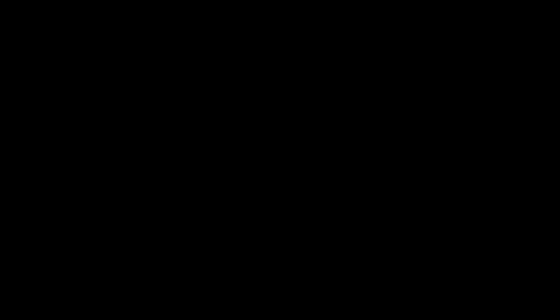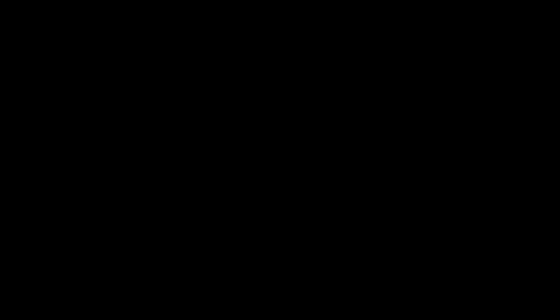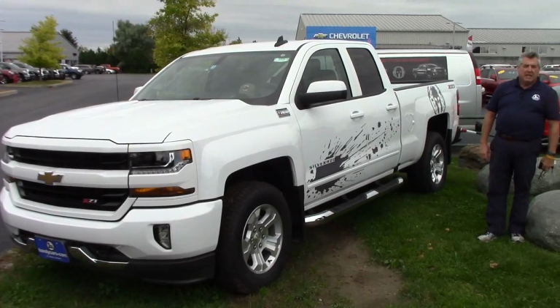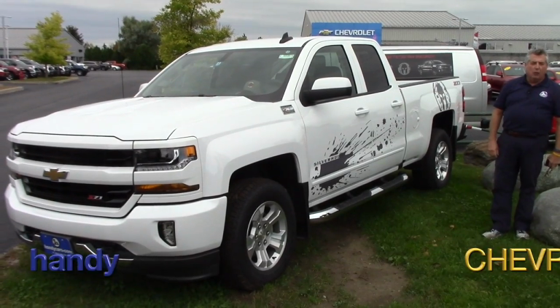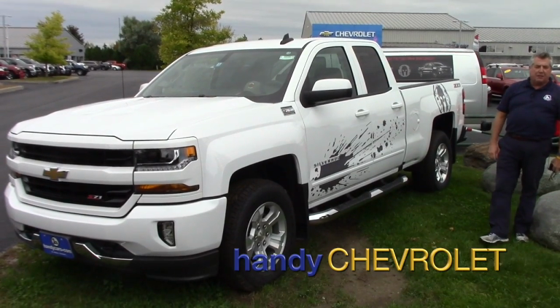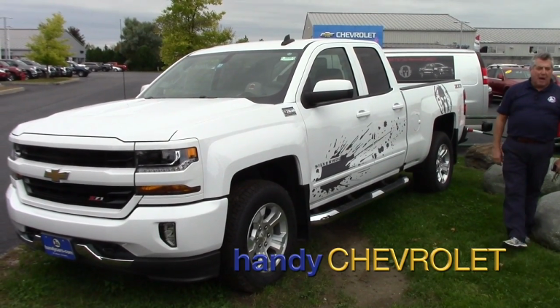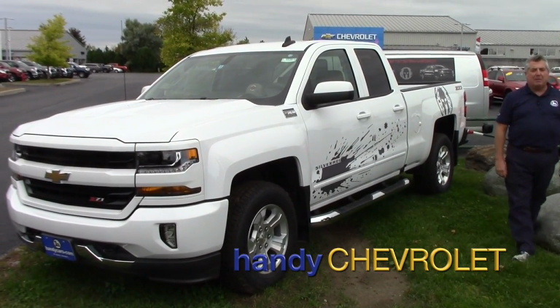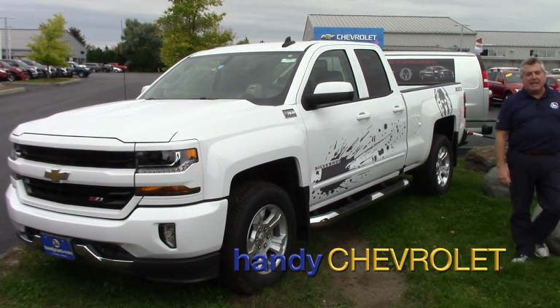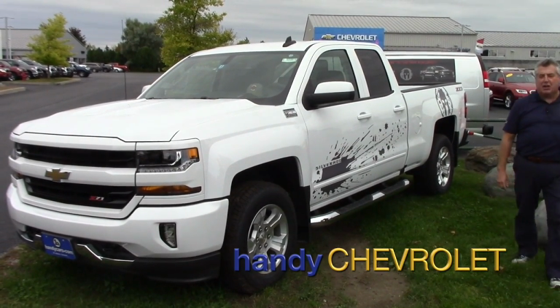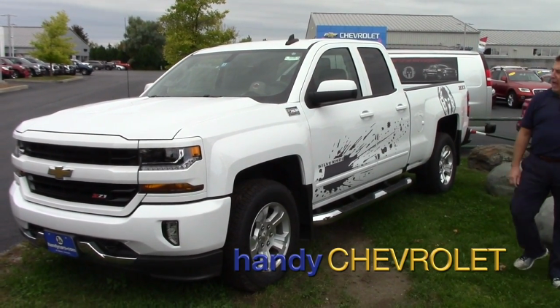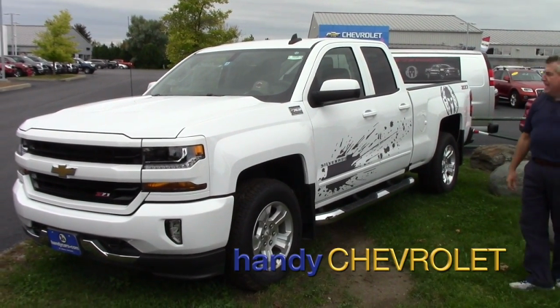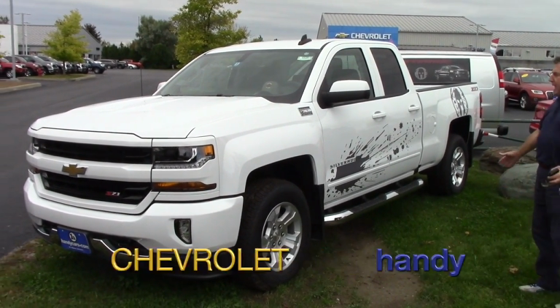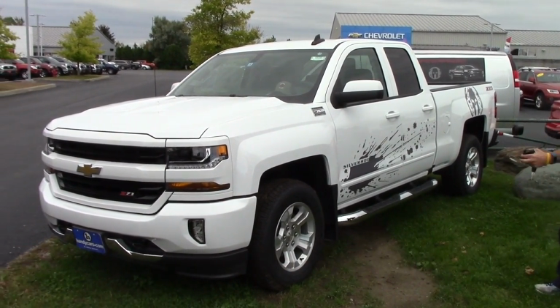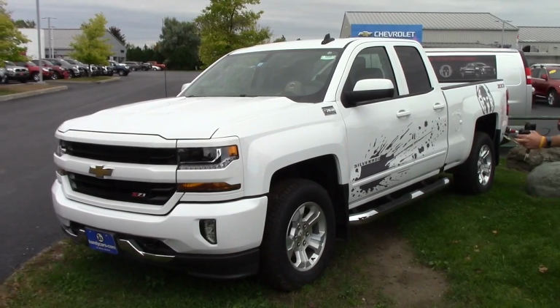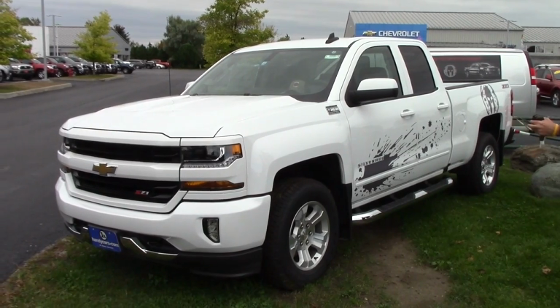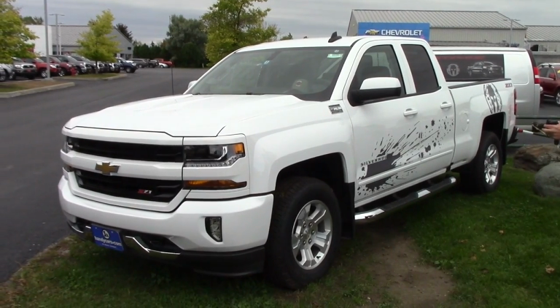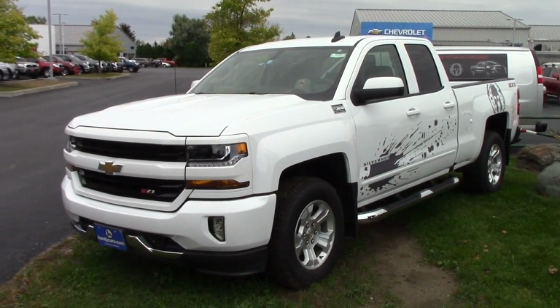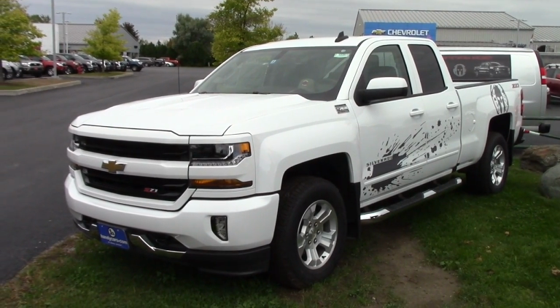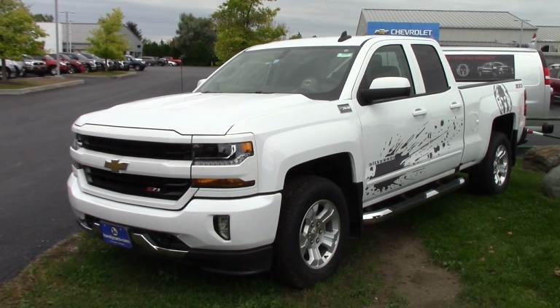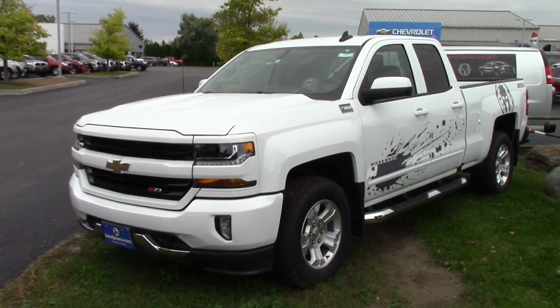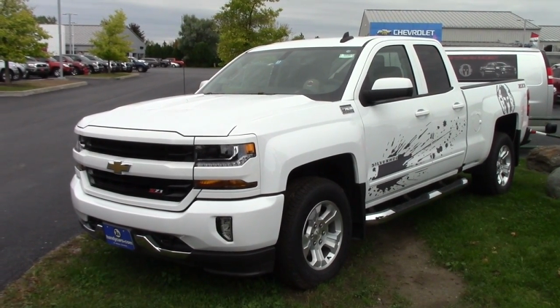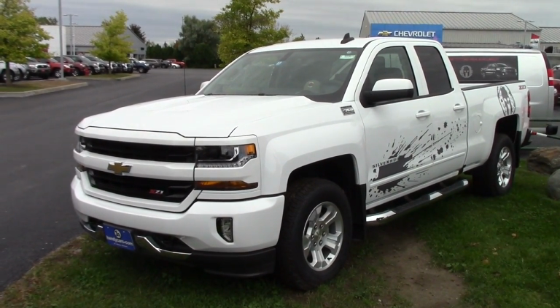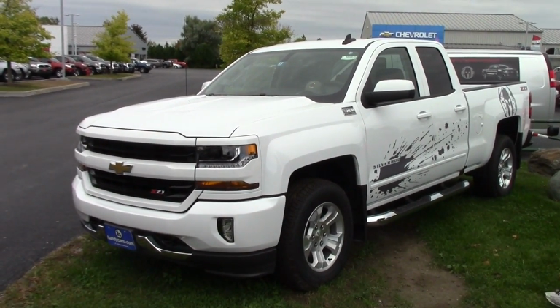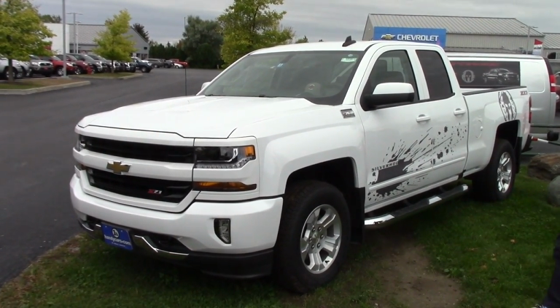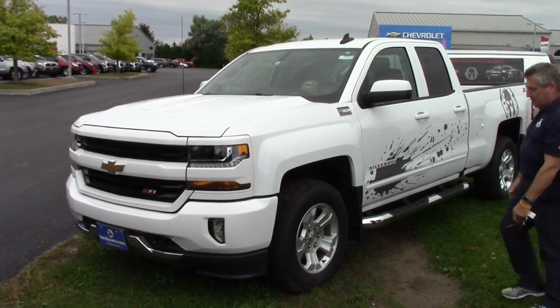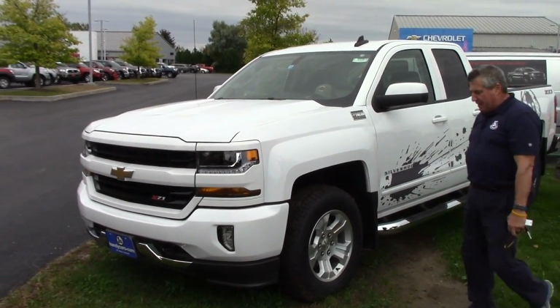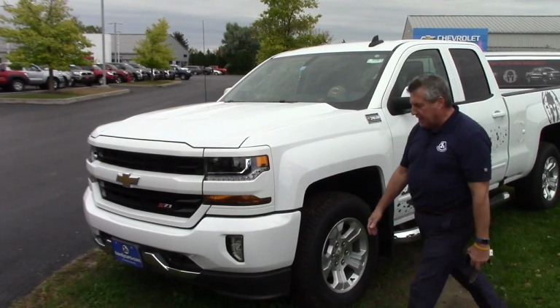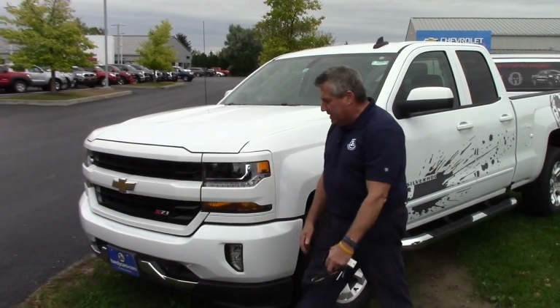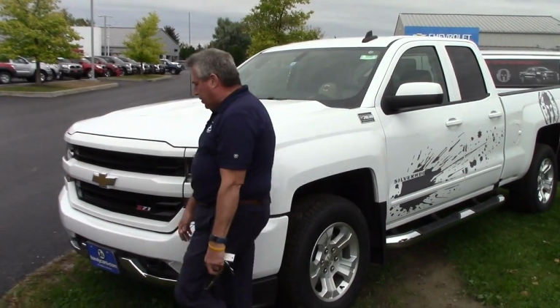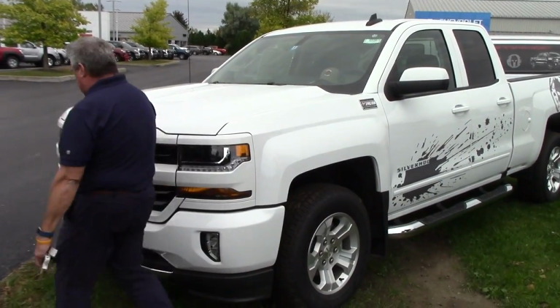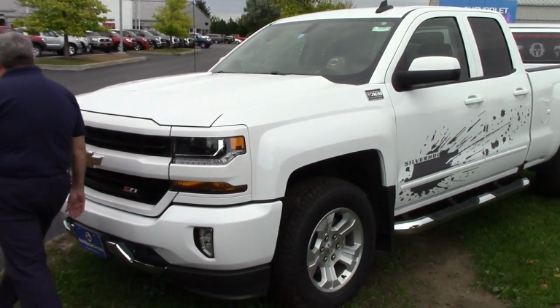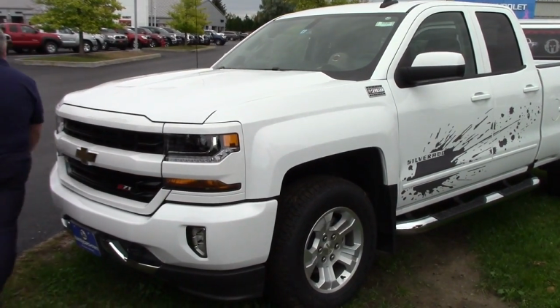Hey Lucas, Frank Marshall up here at Handy Chevrolet. Here is the official Spartan Edition Z71 2017 Chevy Silverado.